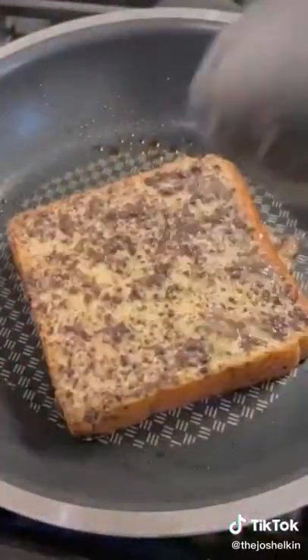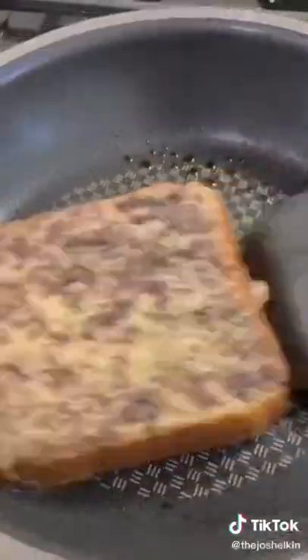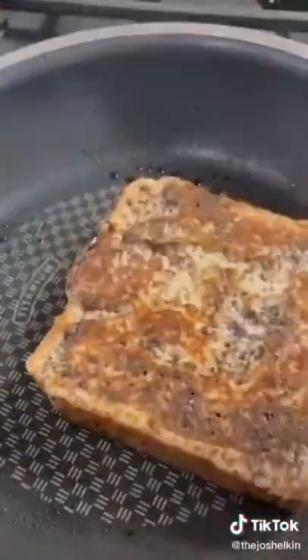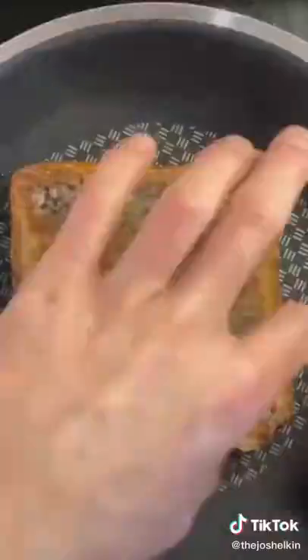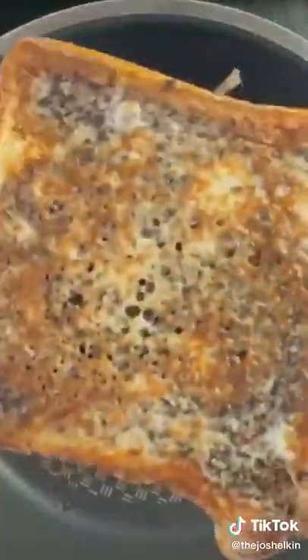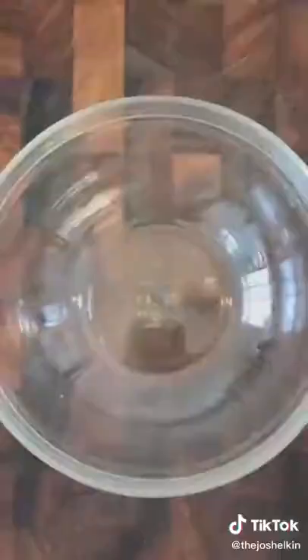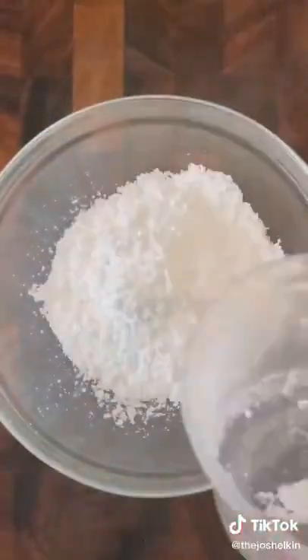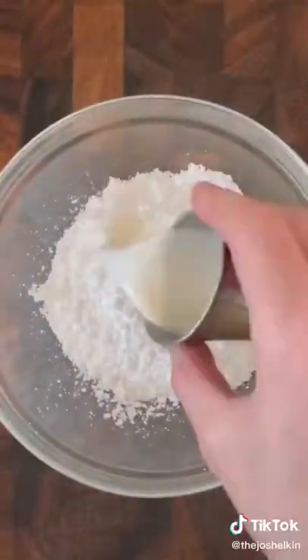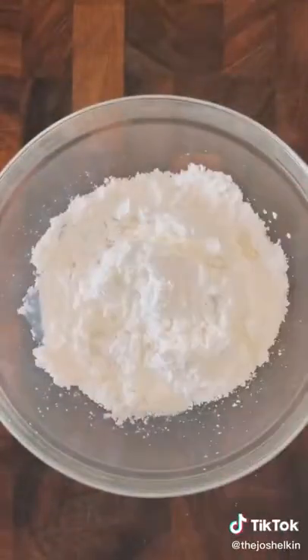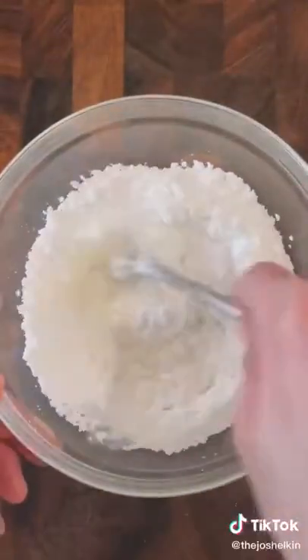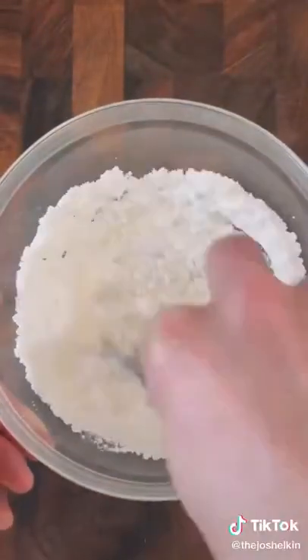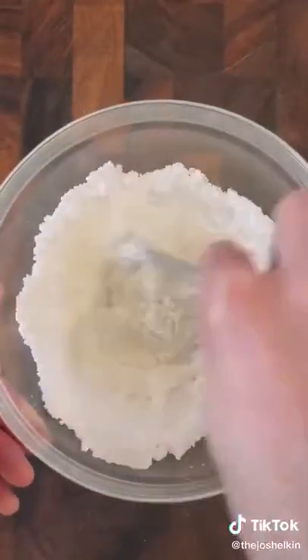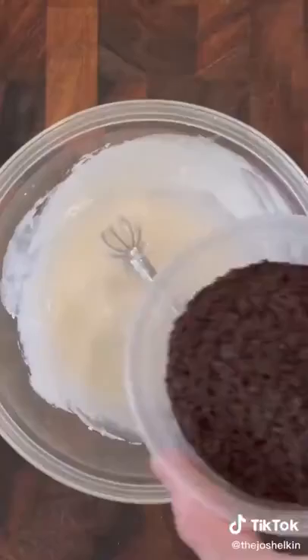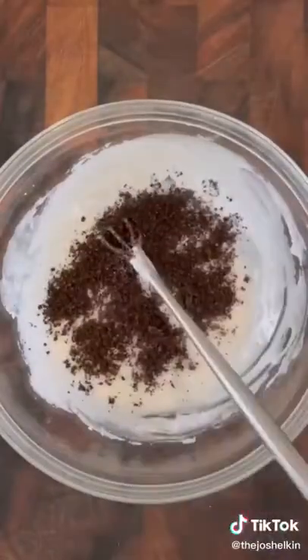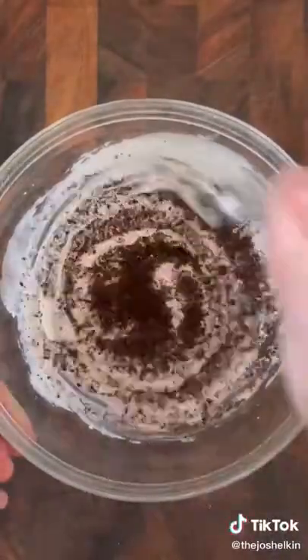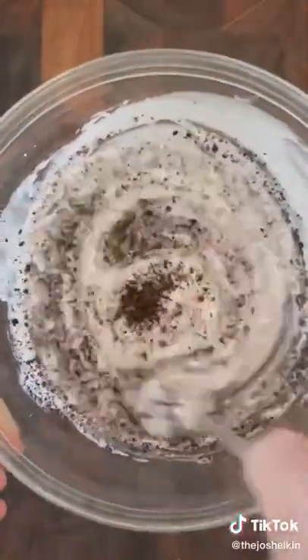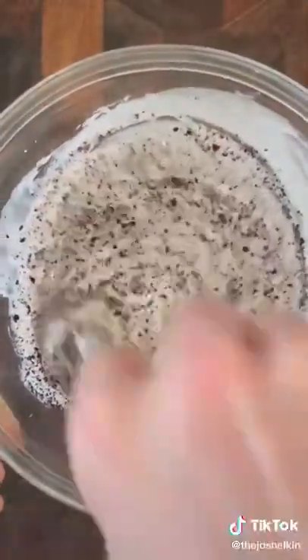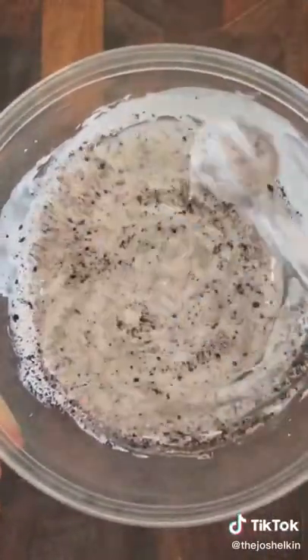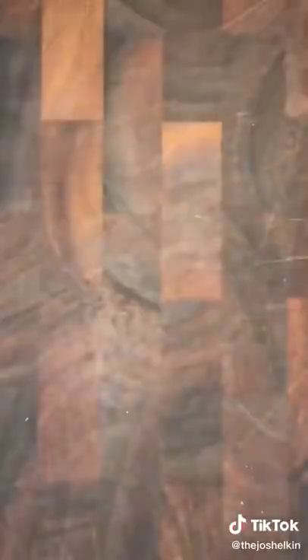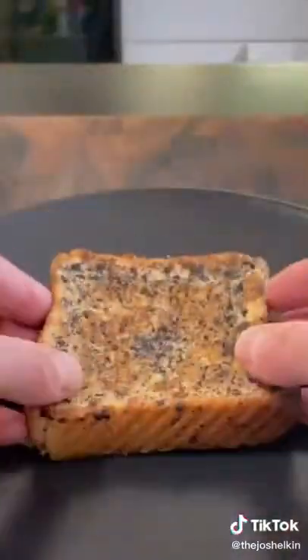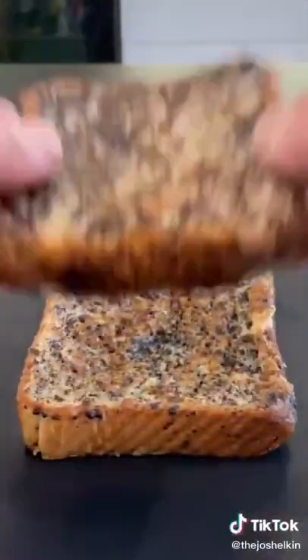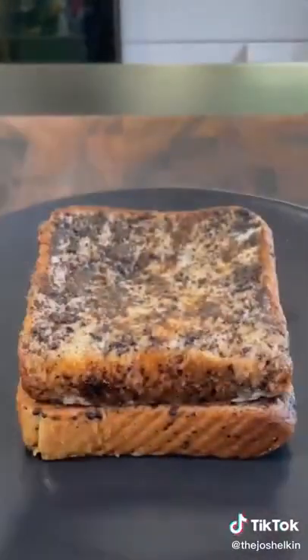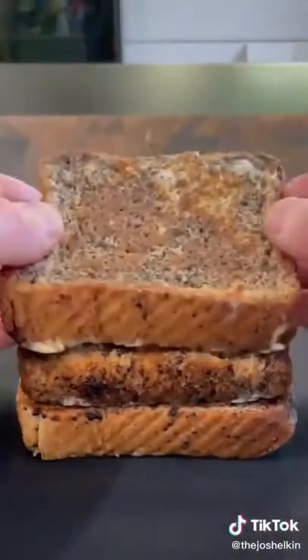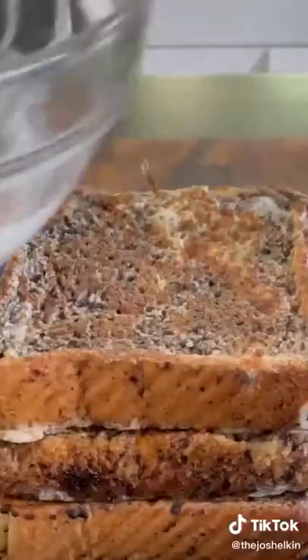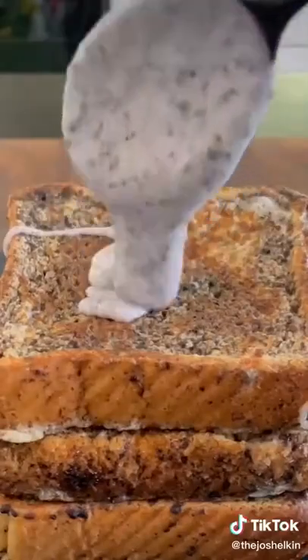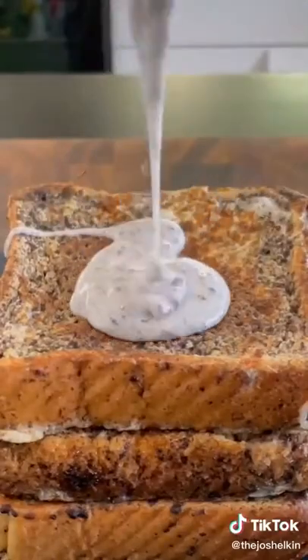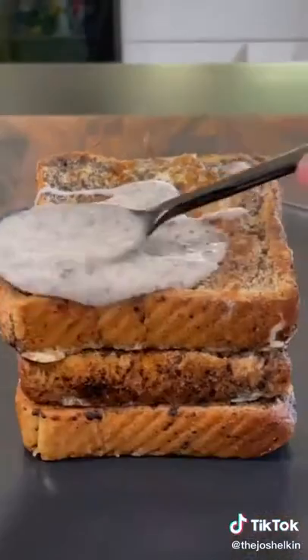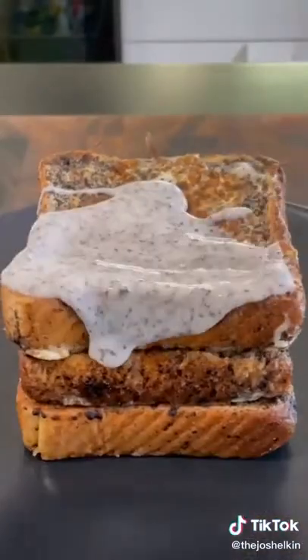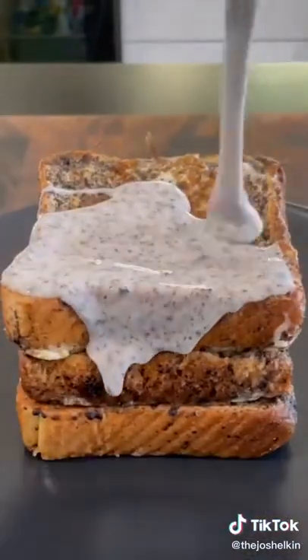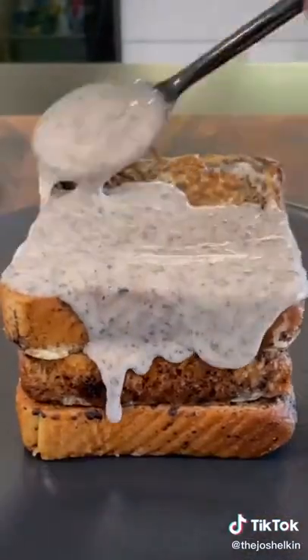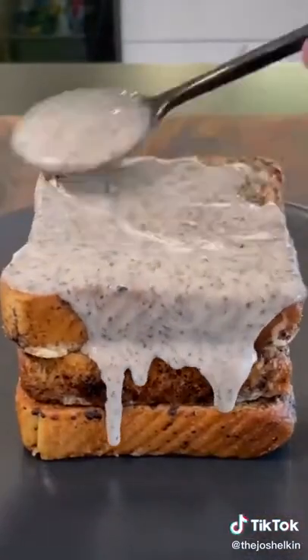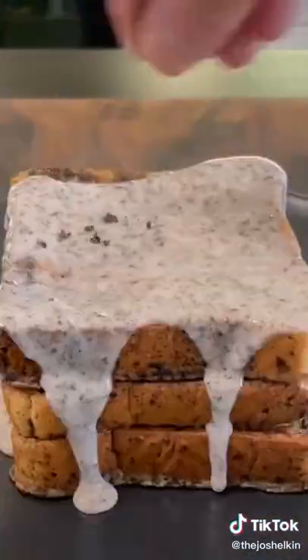On a medium pan, fry each side for roughly one minute. For the Oreo syrup, combine some powdered sugar with a little bit of milk and the crushed up Oreos. Careful not to over mix it or else it'll turn gray. Stack your Oreo French toast — I'm a three-stack guy — and then cover it in the Oreo syrup. Garnish with a little bit more crushed up Oreos.